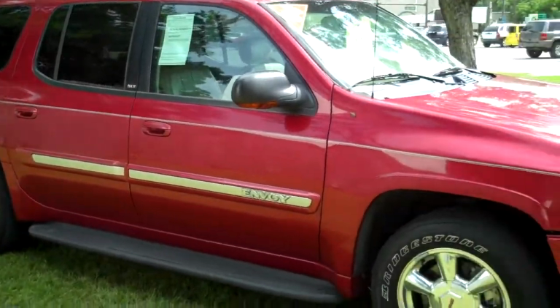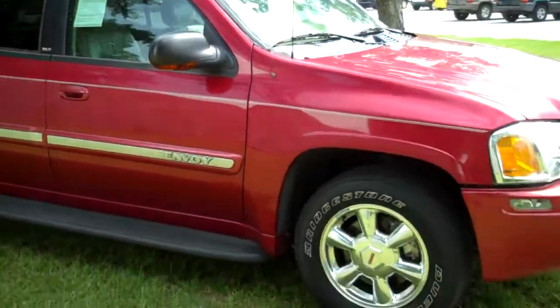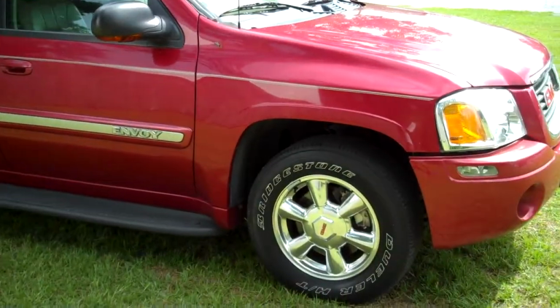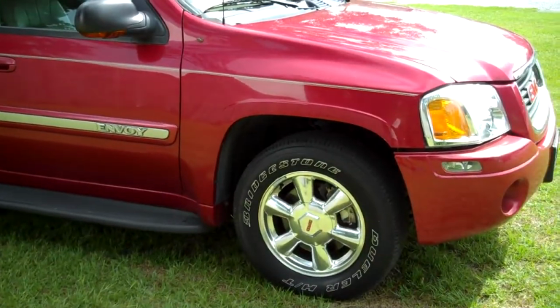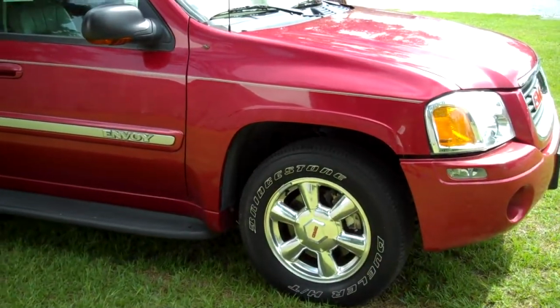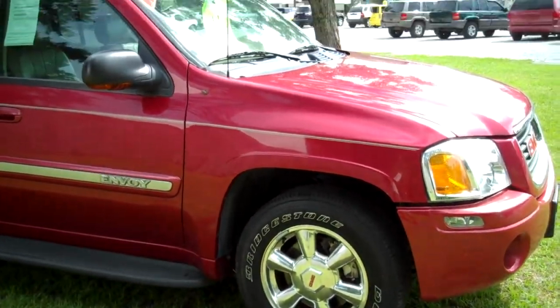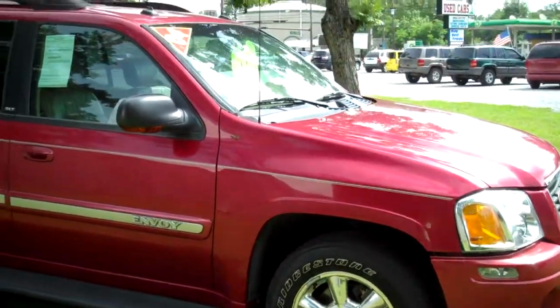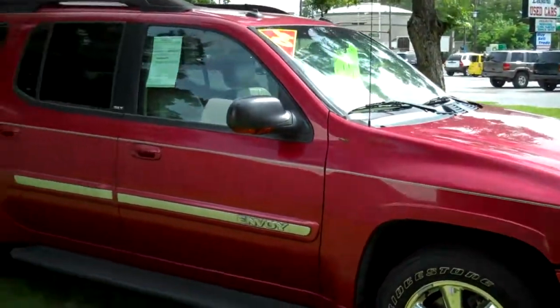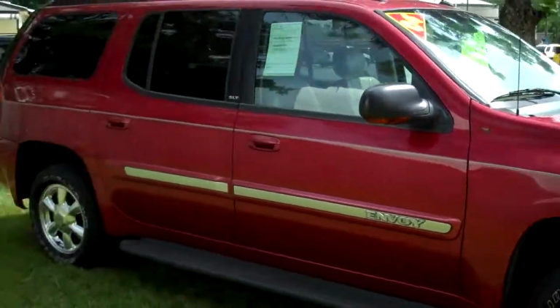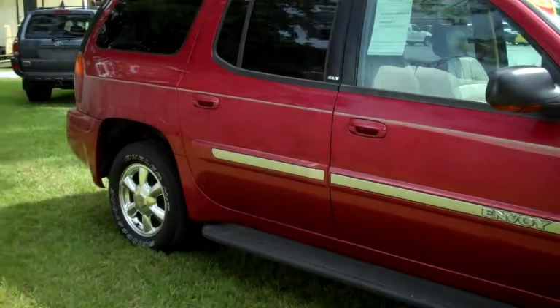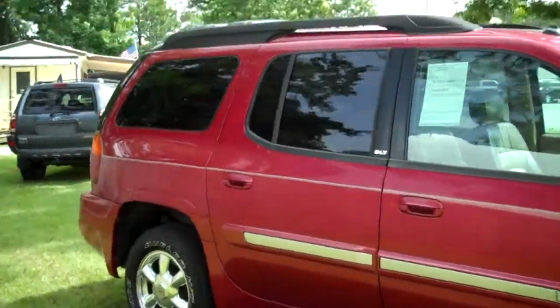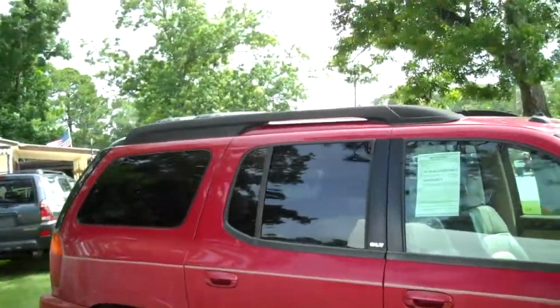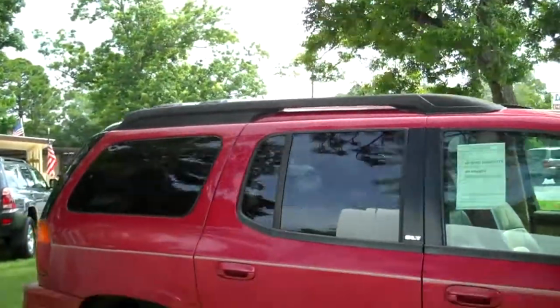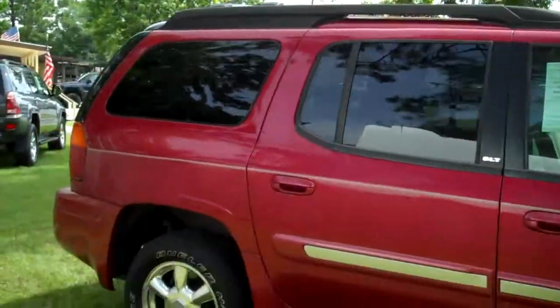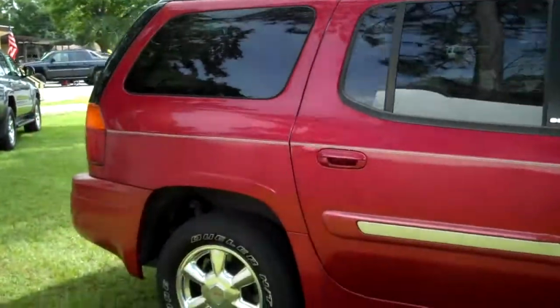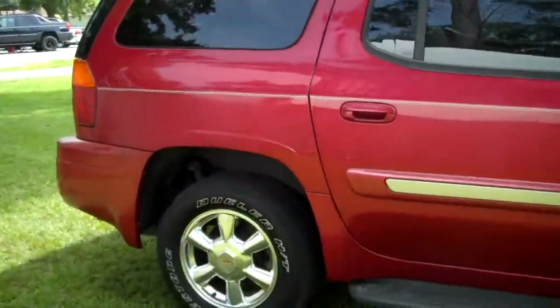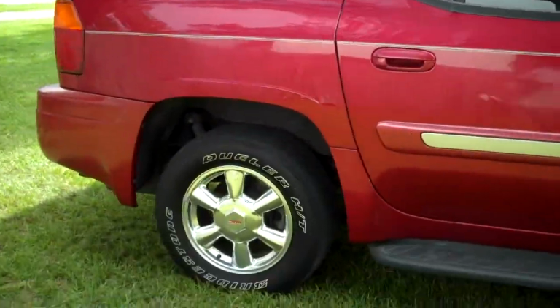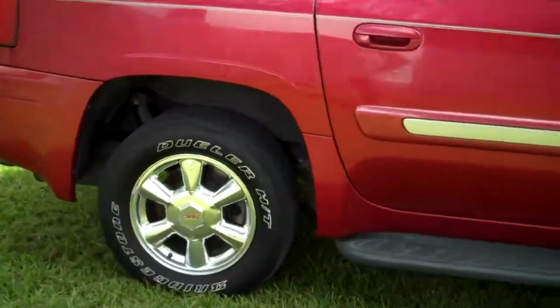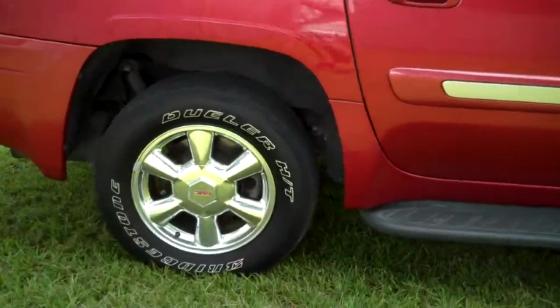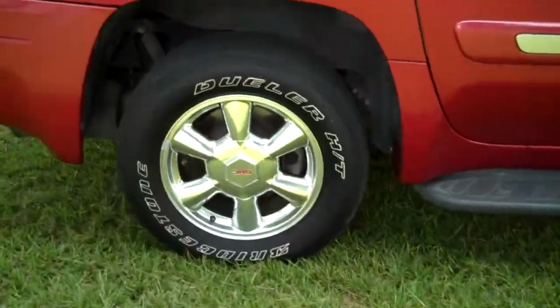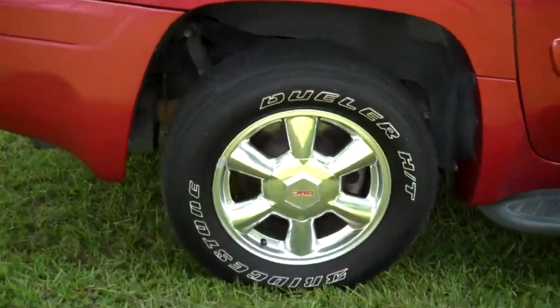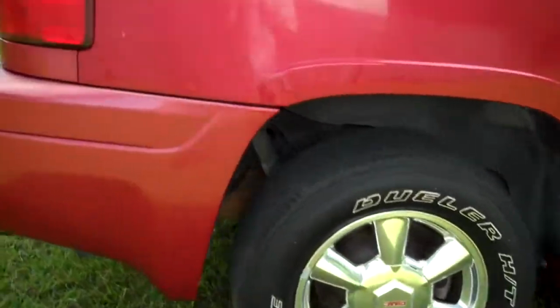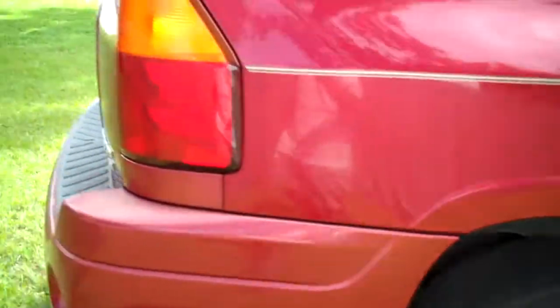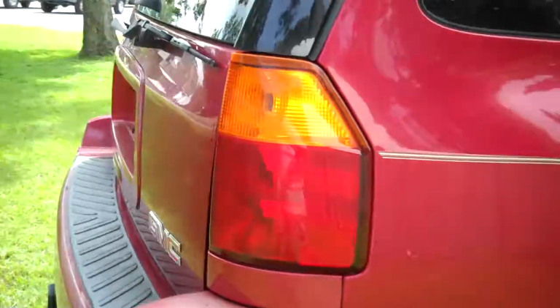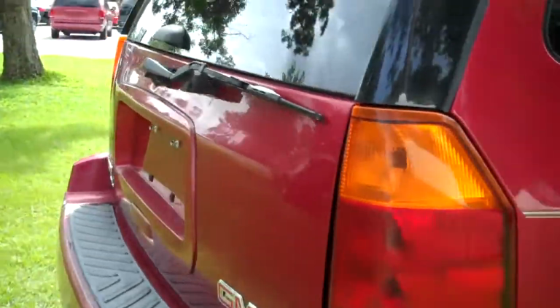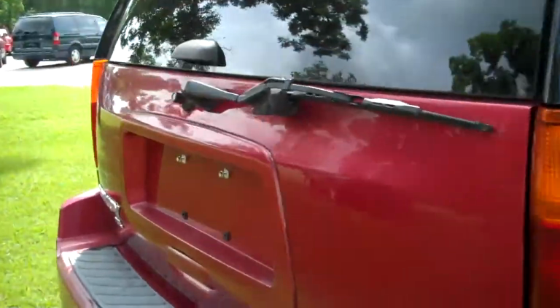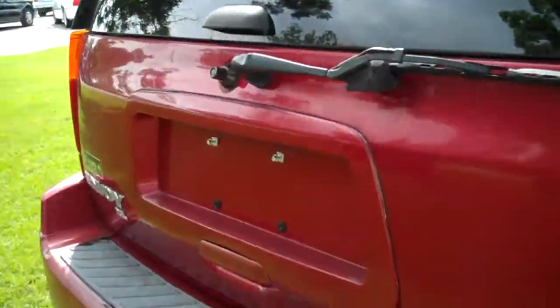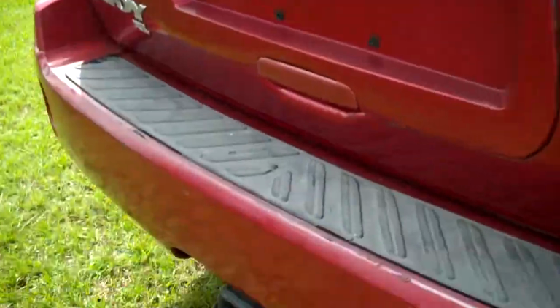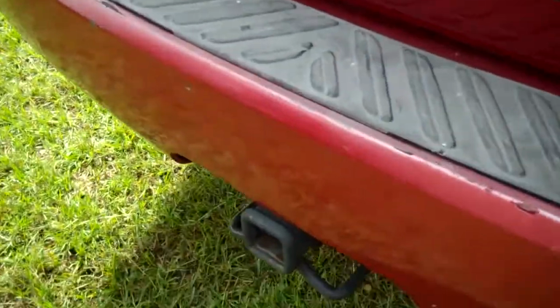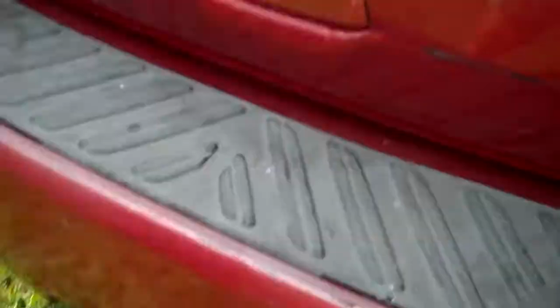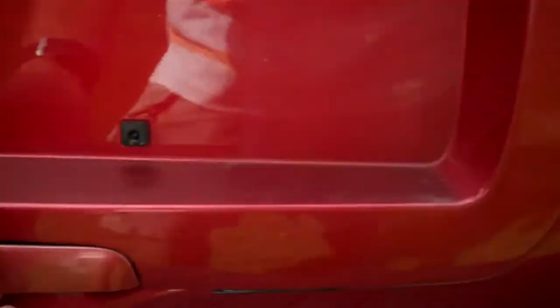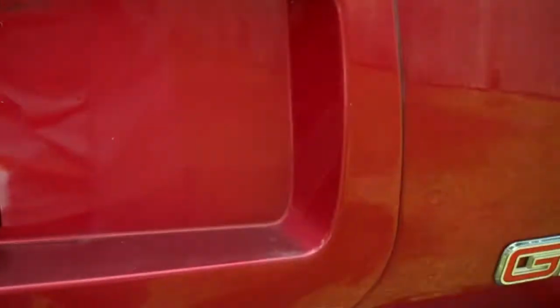The paint is perfect on this truck. It has the roof racks. Here's a good shot of the wheels. It does have a 2 inch receiver.